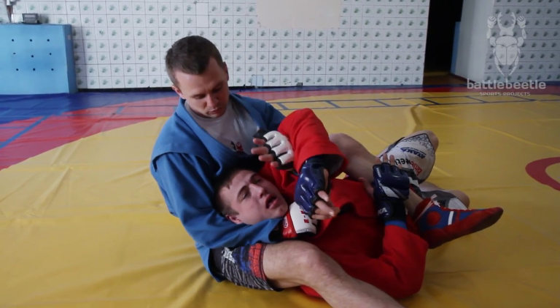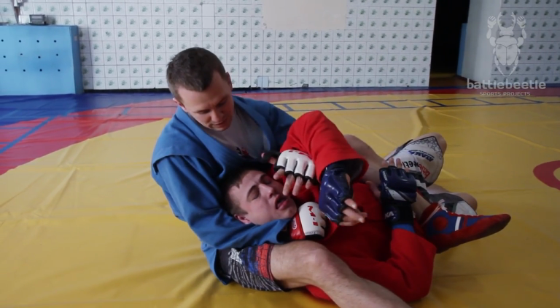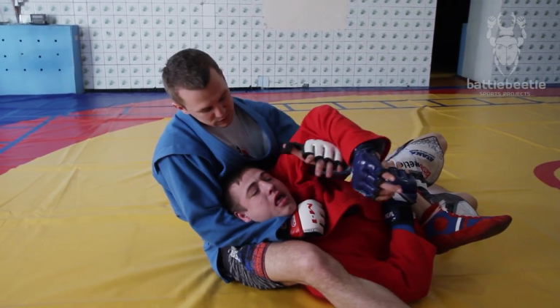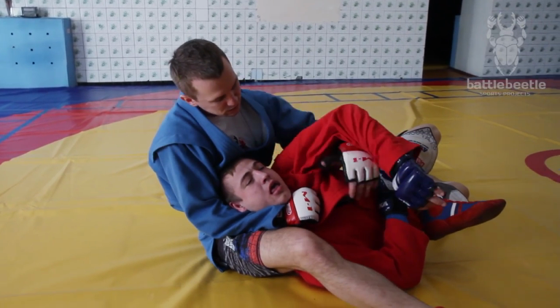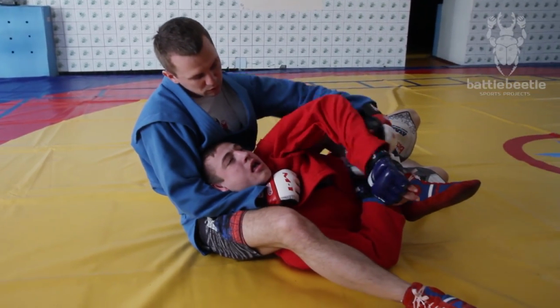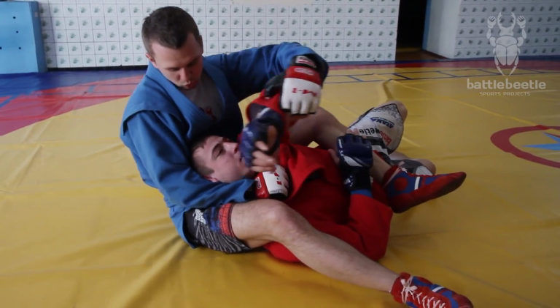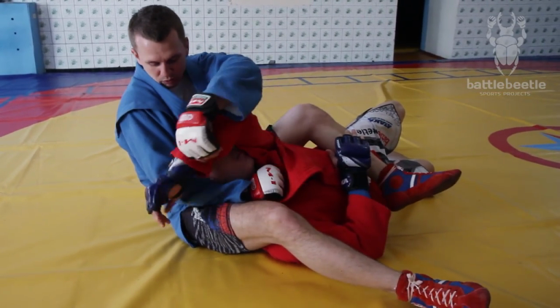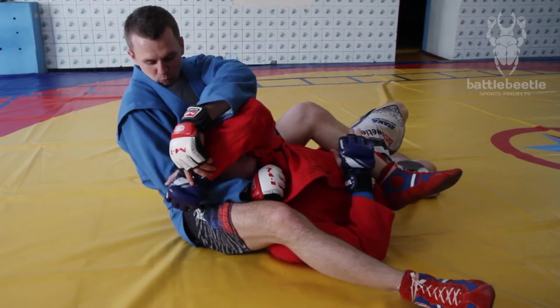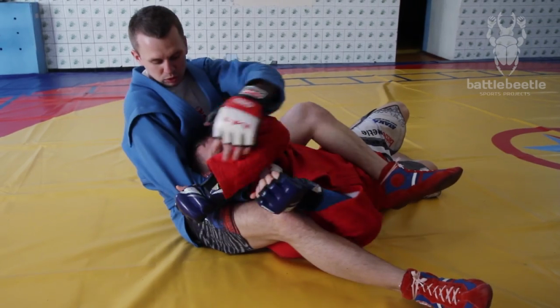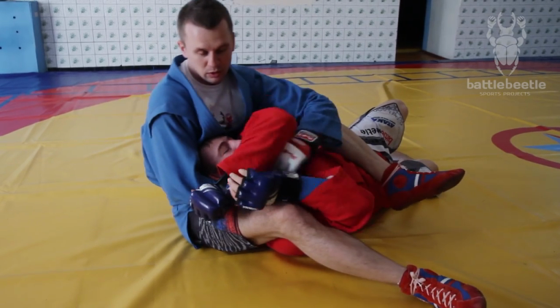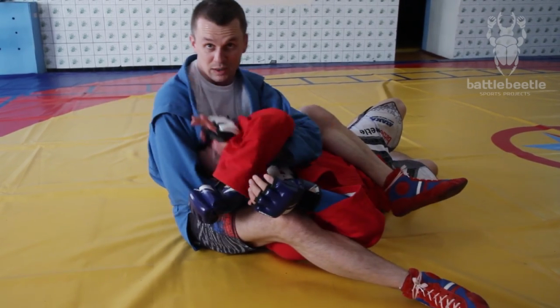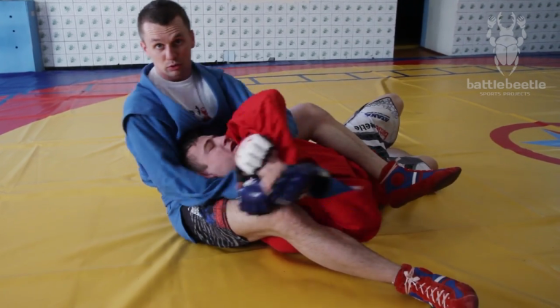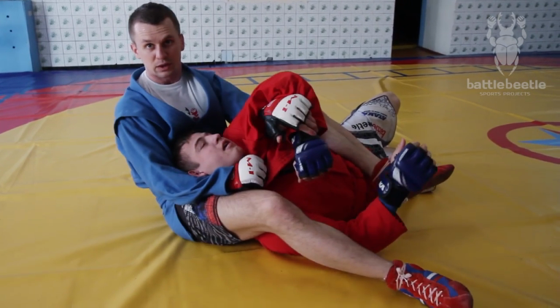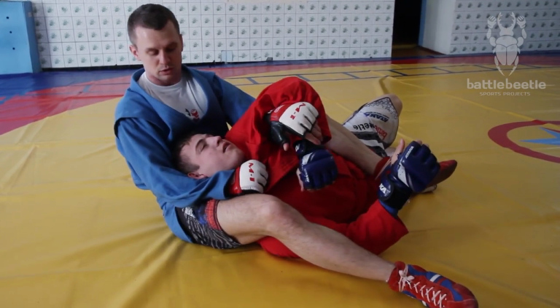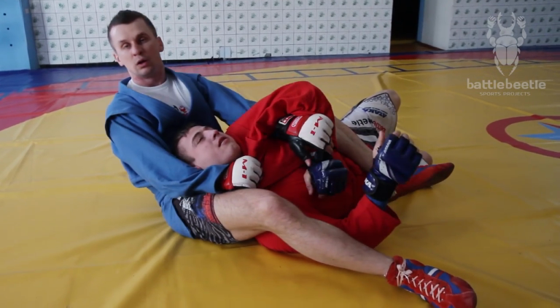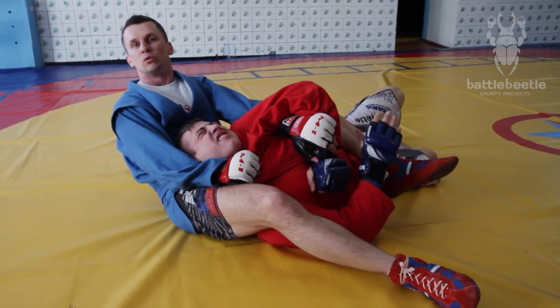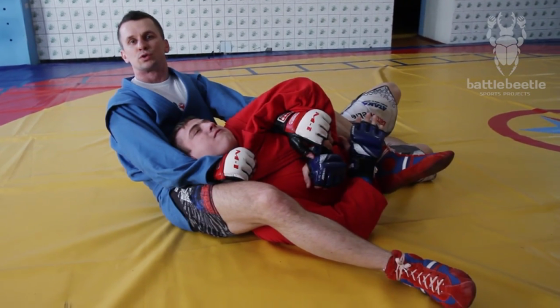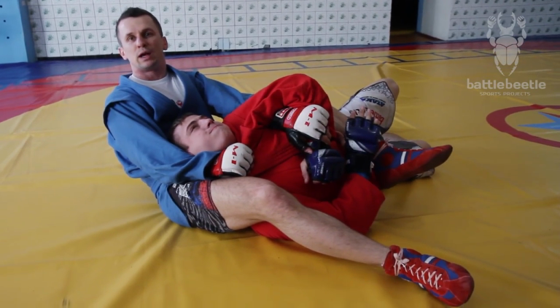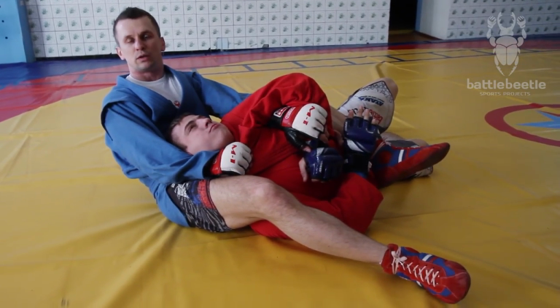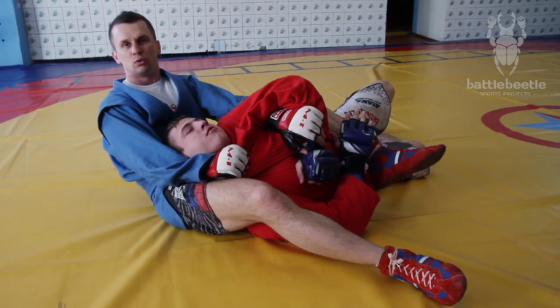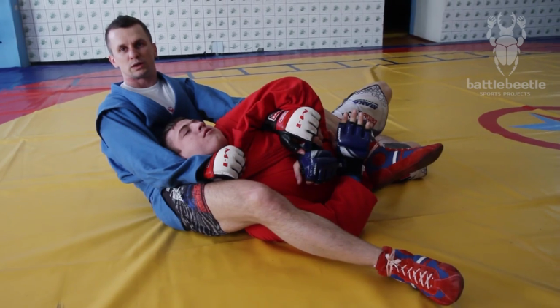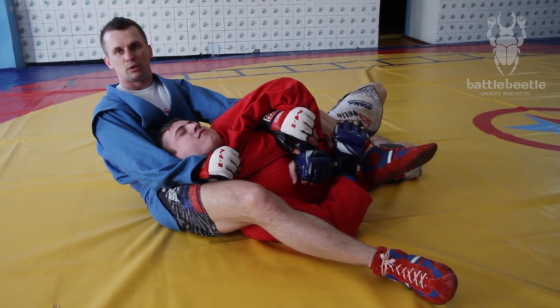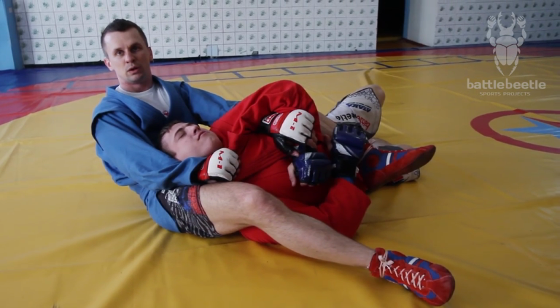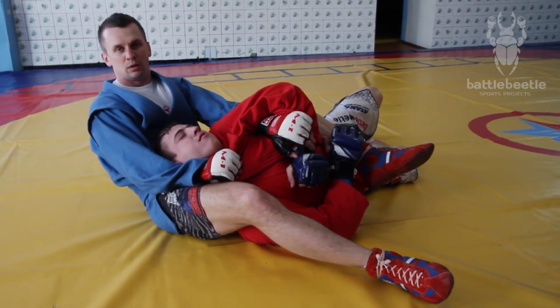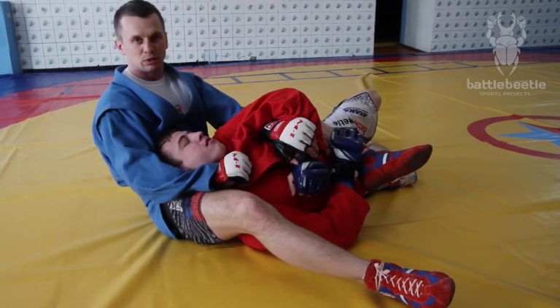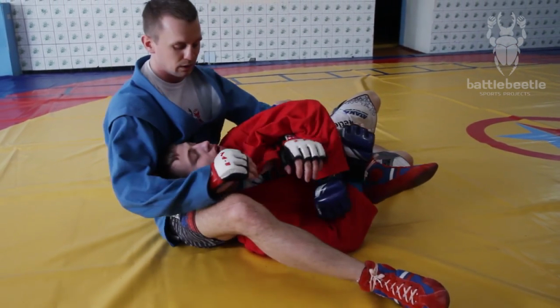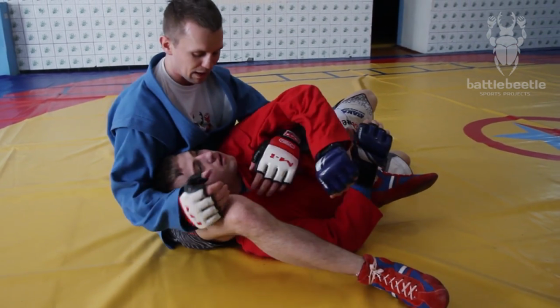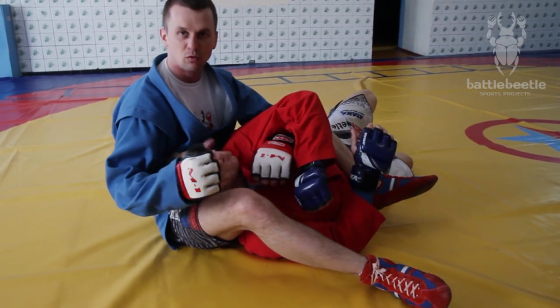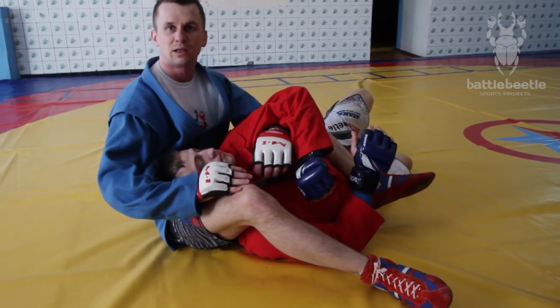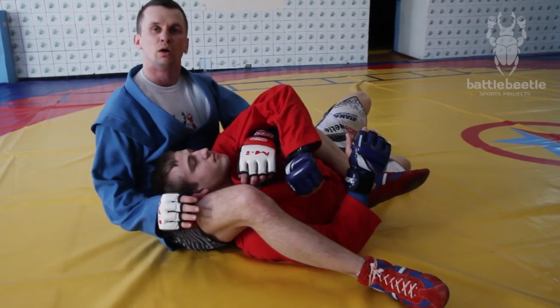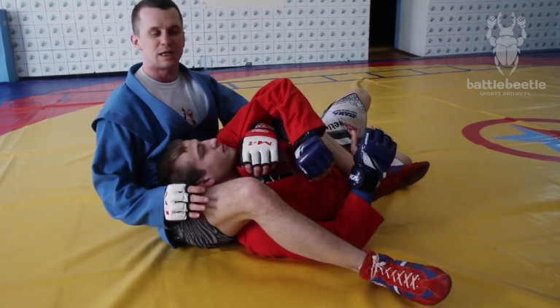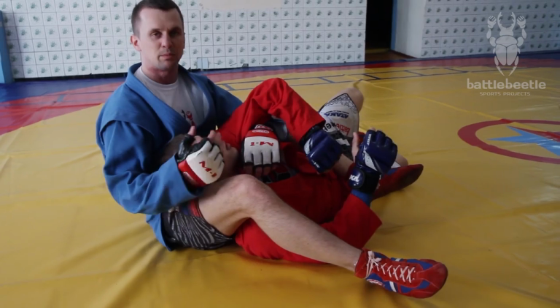He's got to pull up the elbow of my choking arm to defend. But if I isolate his arm here, he has nothing to stop the pressure with. So if you do it right, you give your opponent almost no chance.